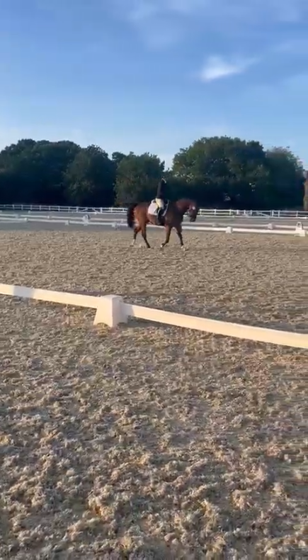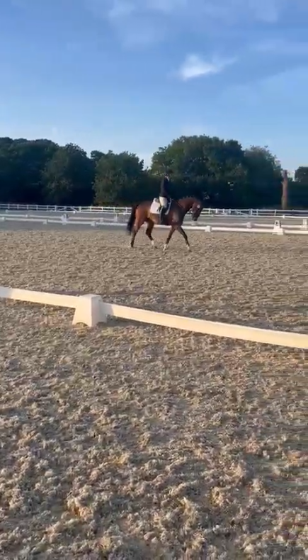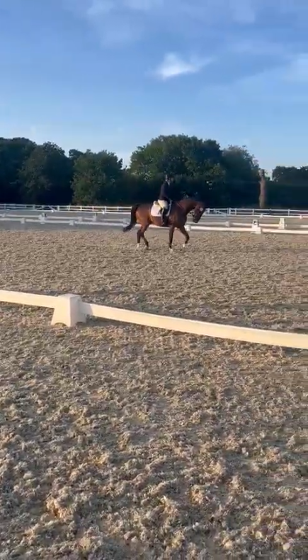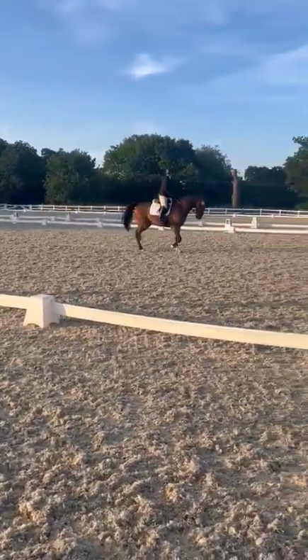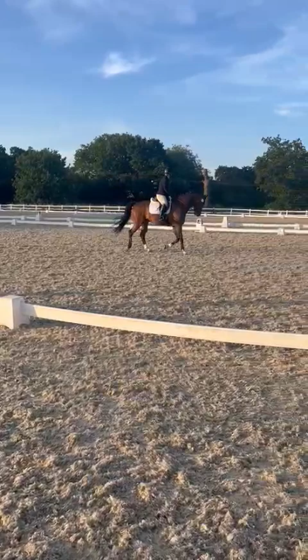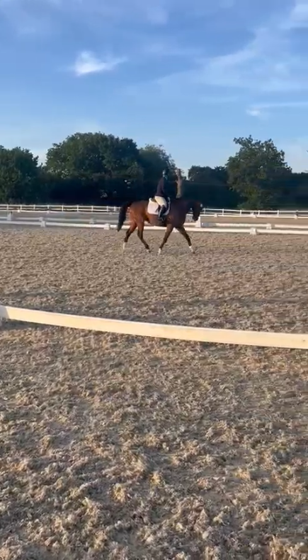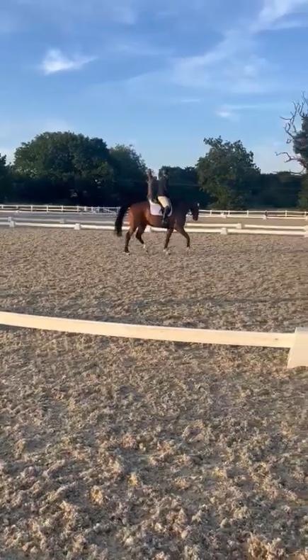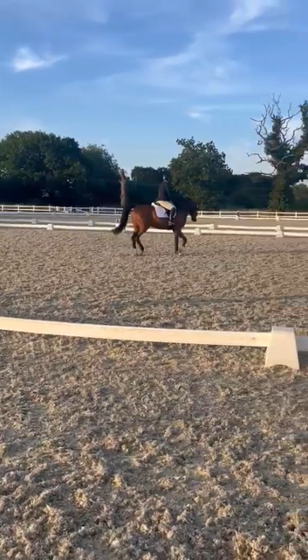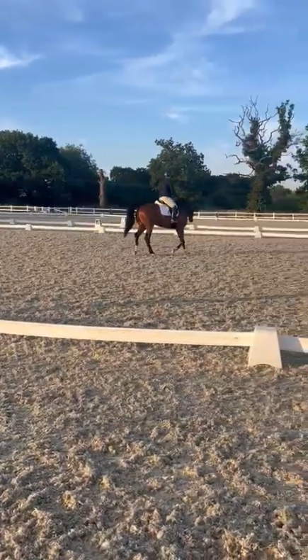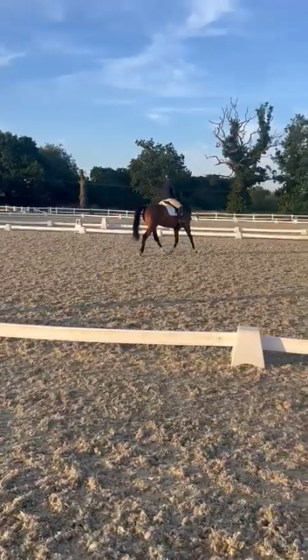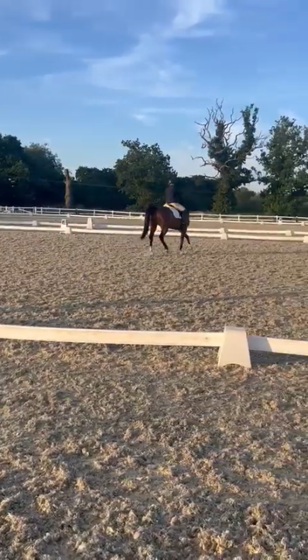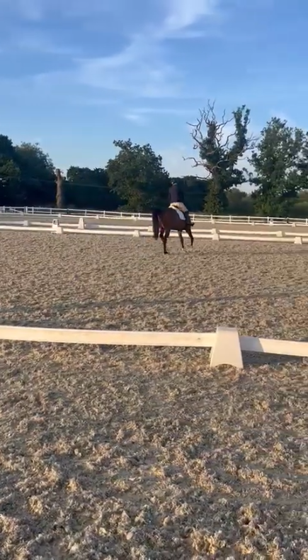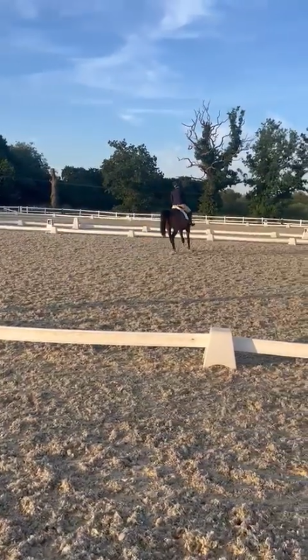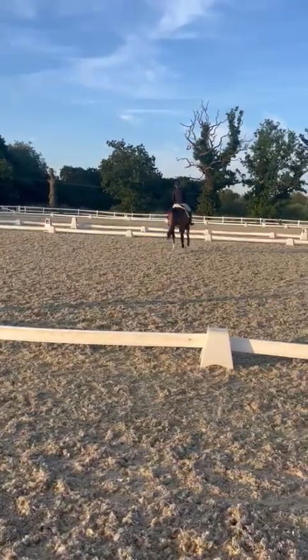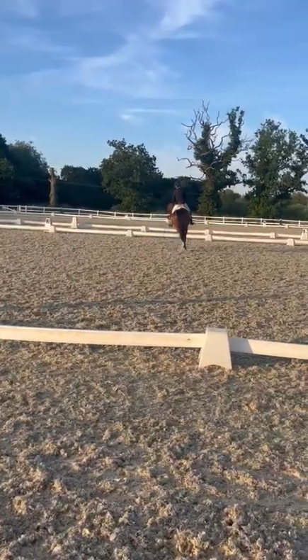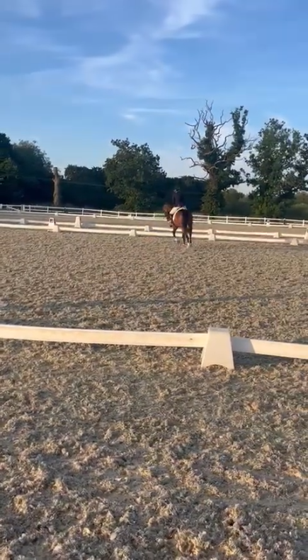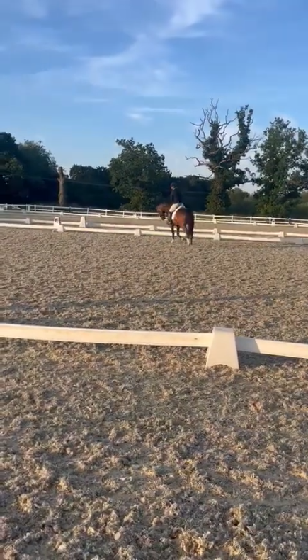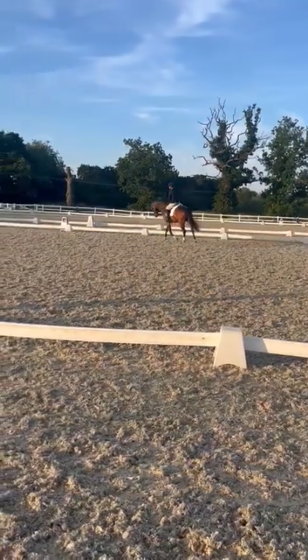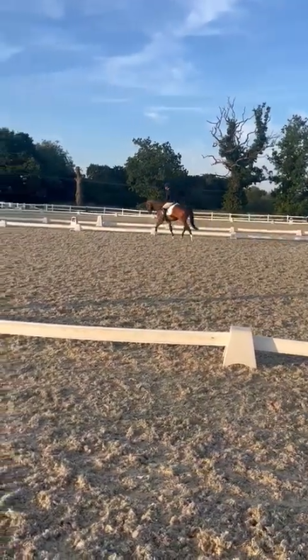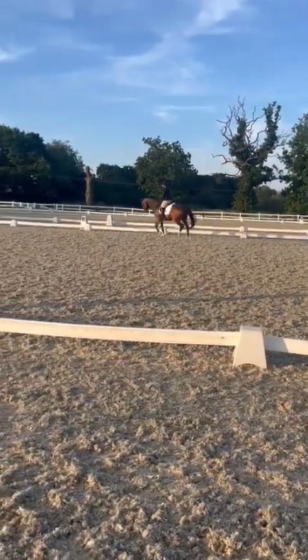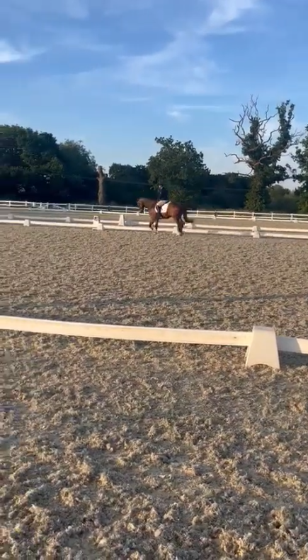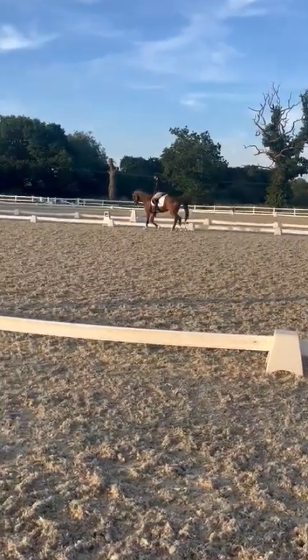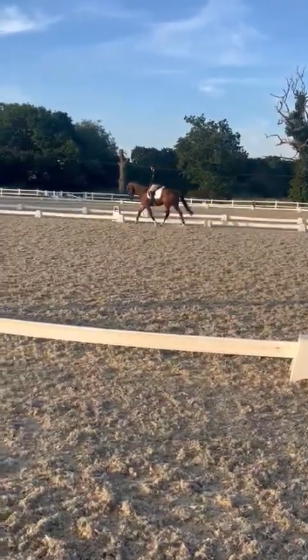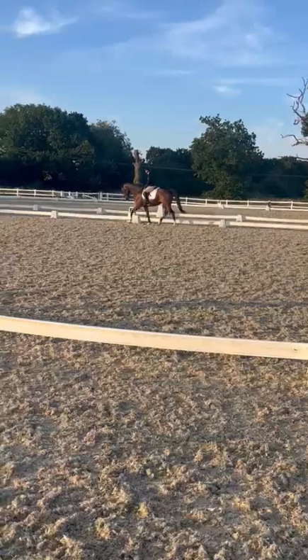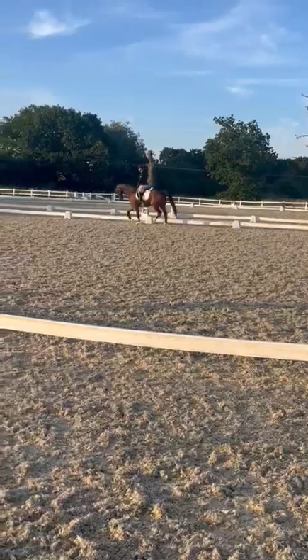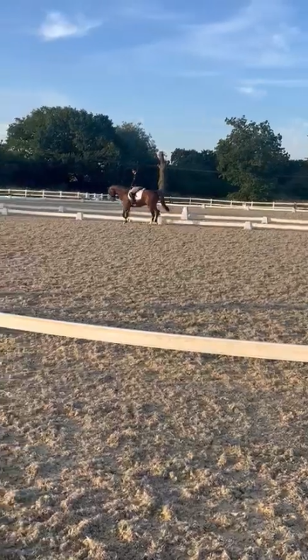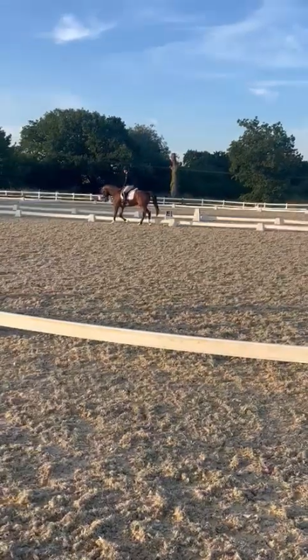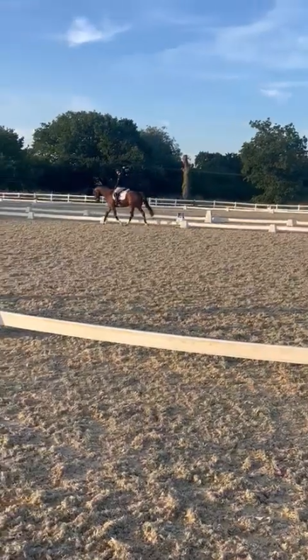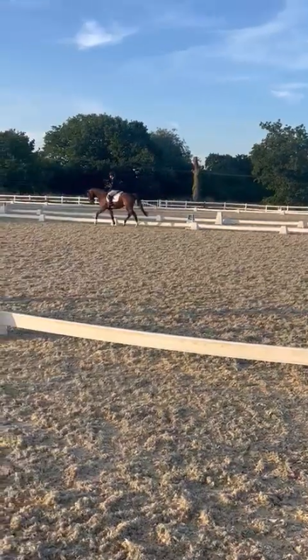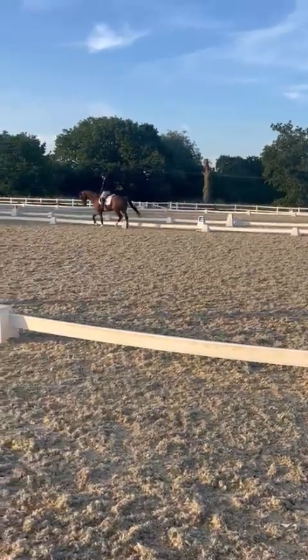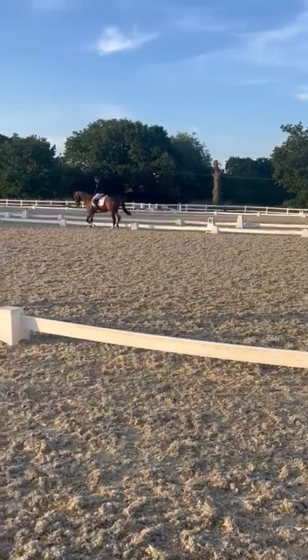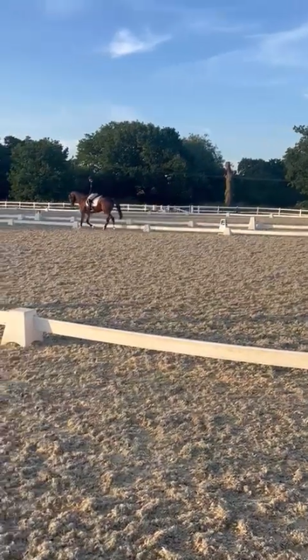E, K, working trot. Between K and A, transition to walk, one horse's length, and proceed in working trot.